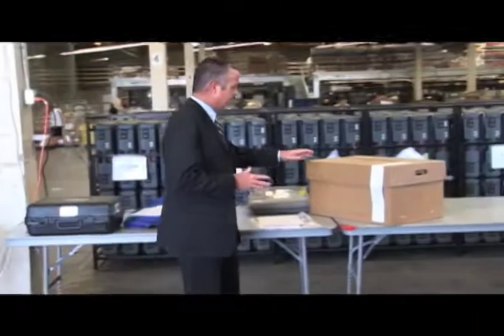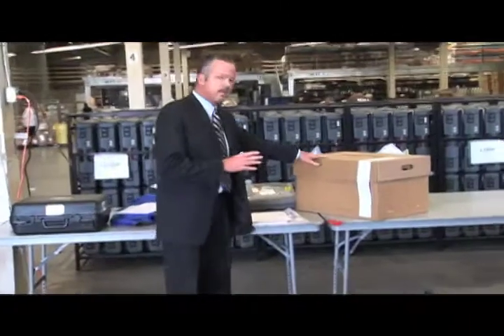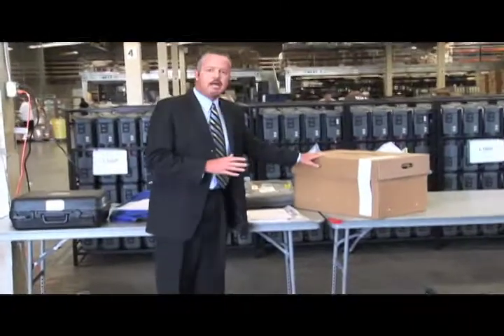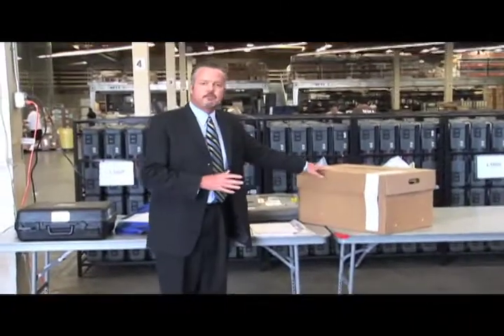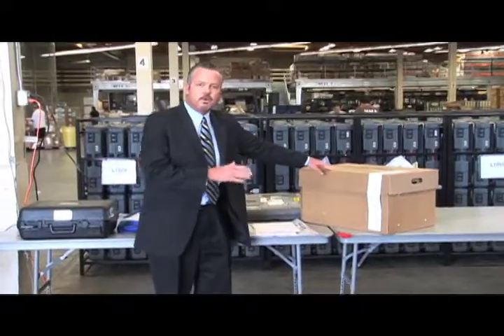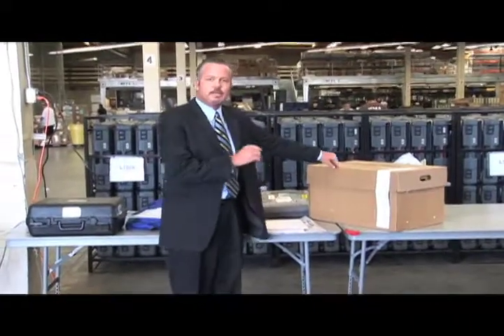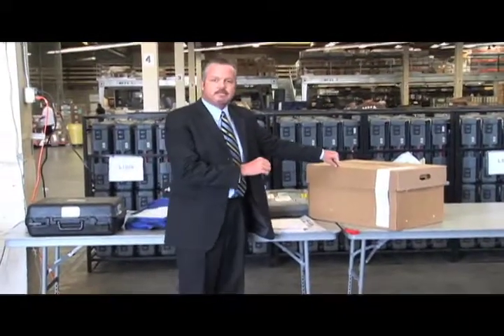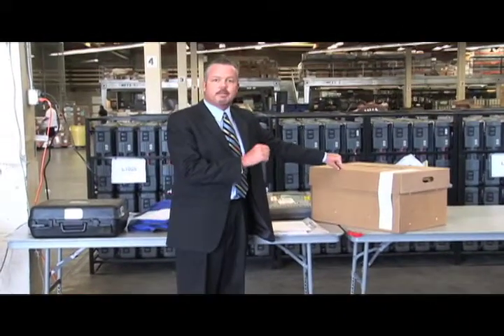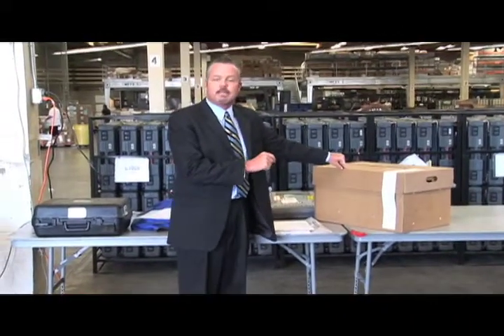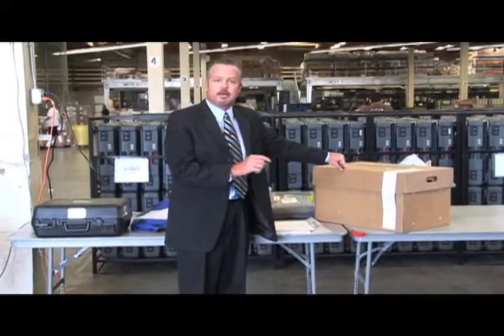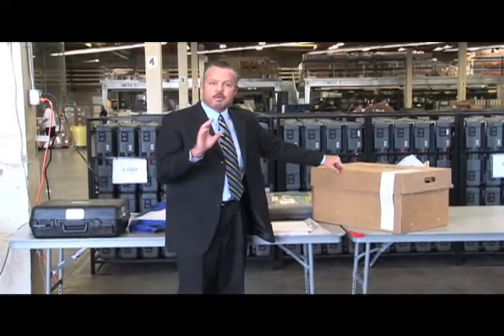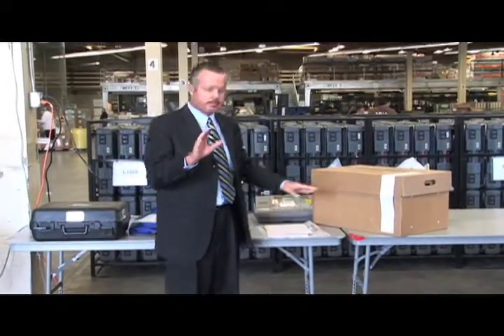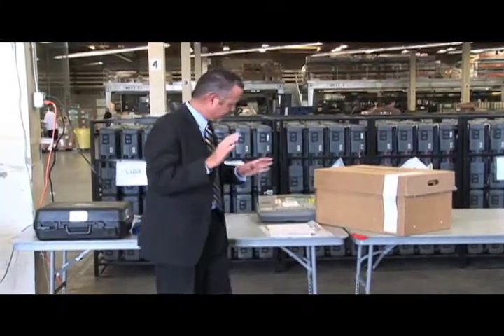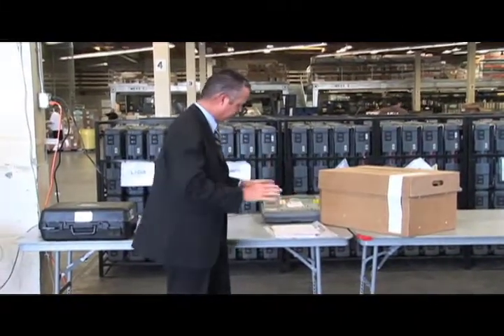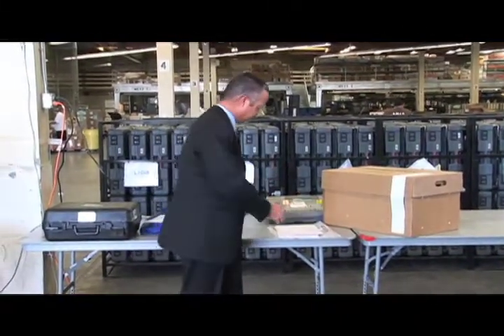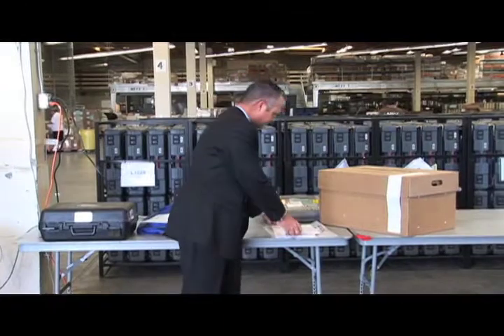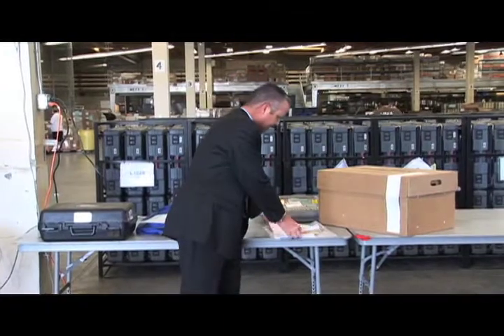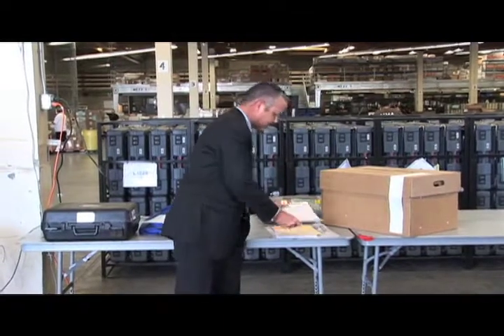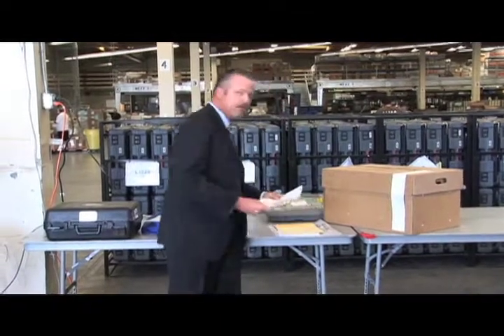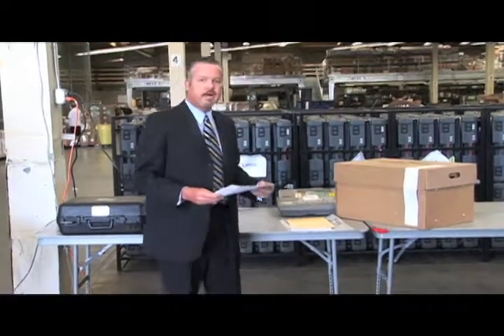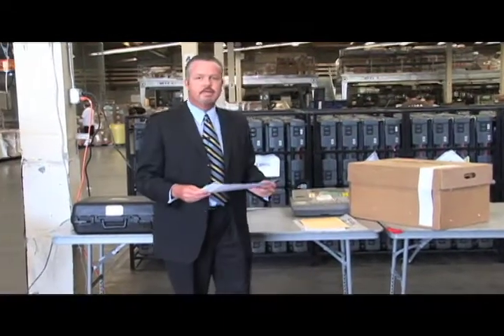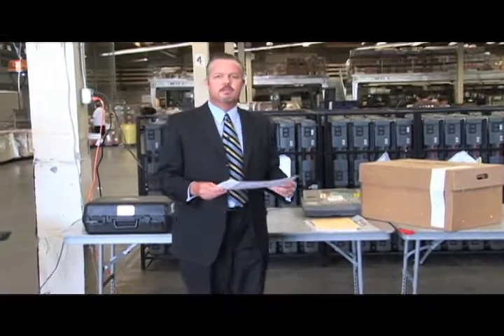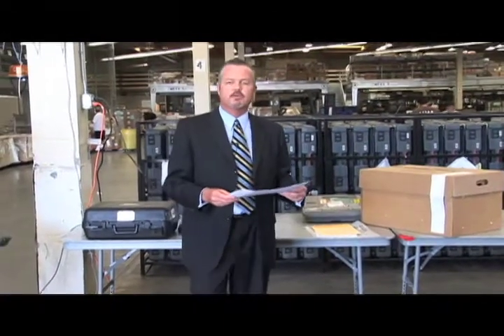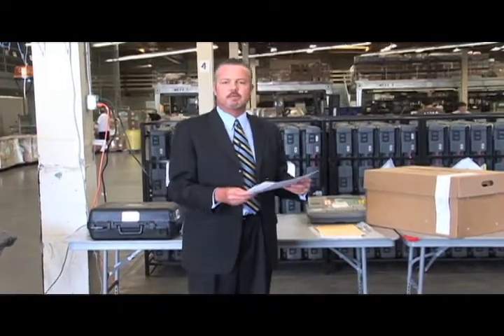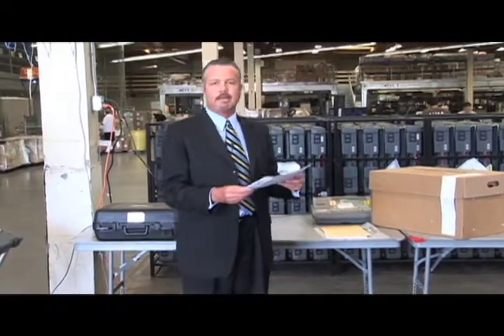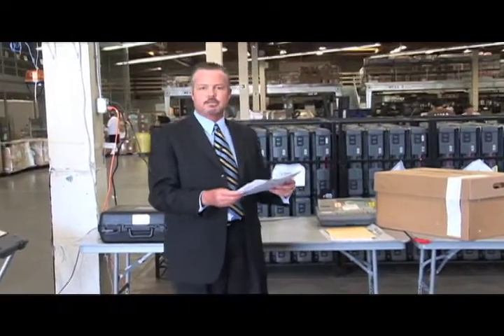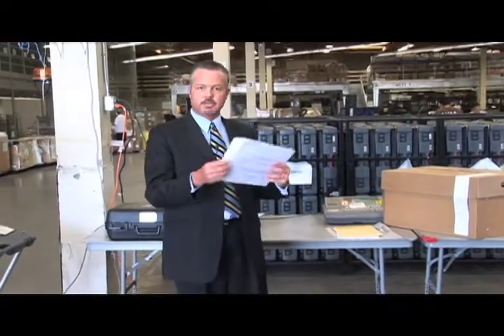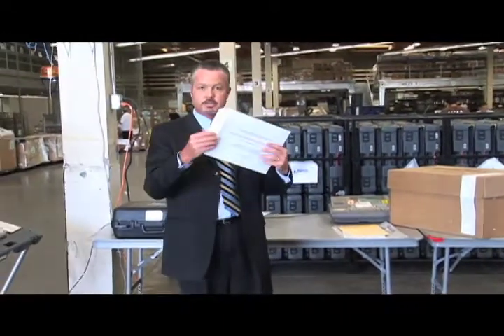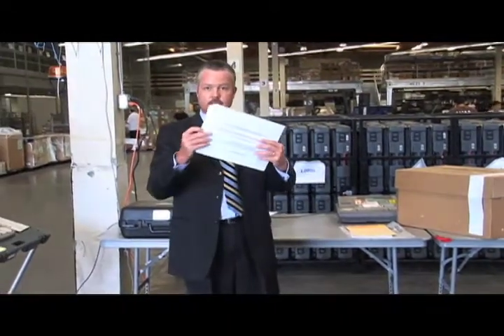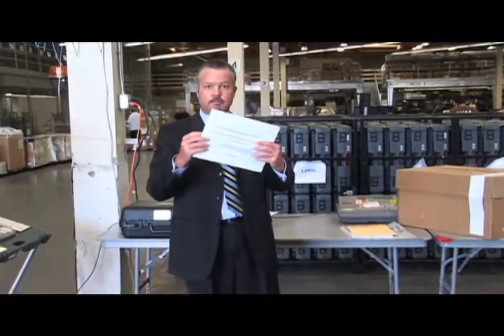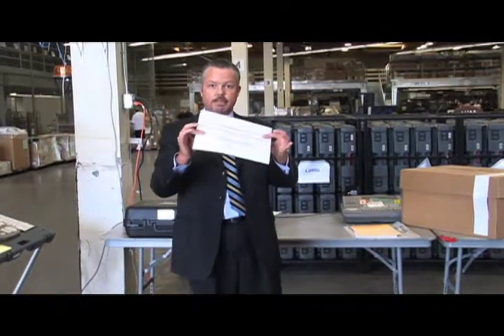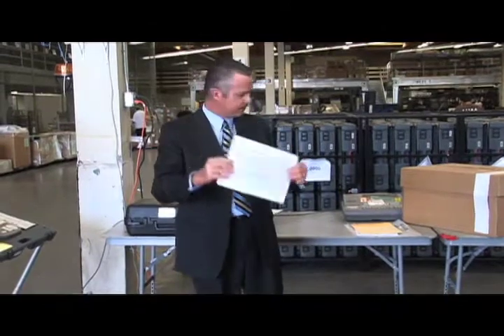Now, at the end of the night, before you unseal the ballot box, you want to do this very important step. If you have any surrendered vote-by-mail ballots, they're going to go in this particular envelope and sealed.